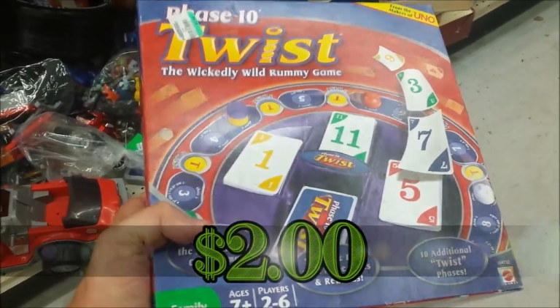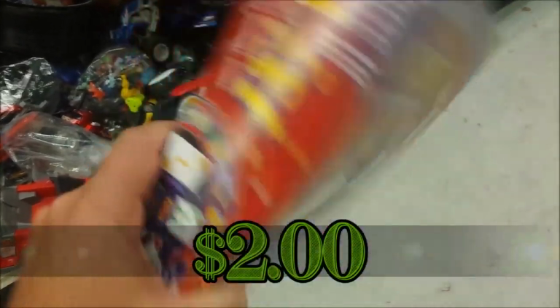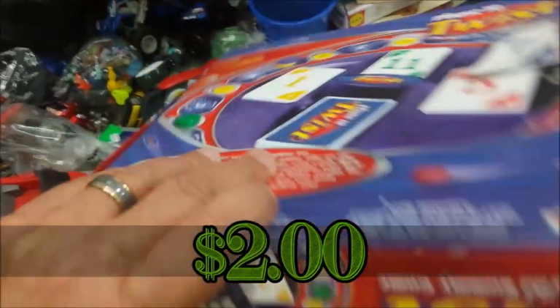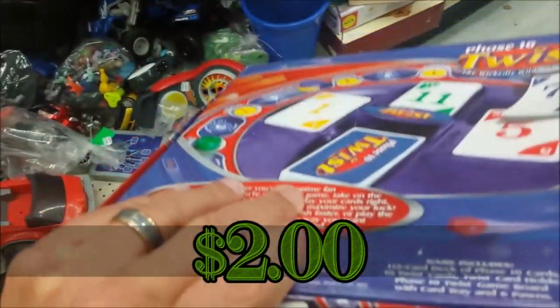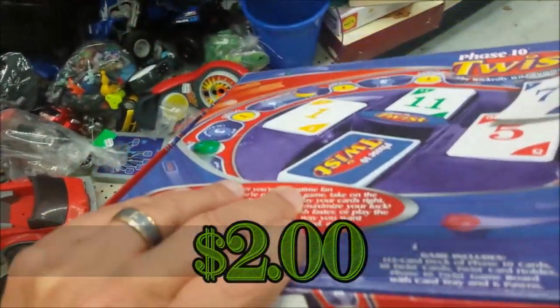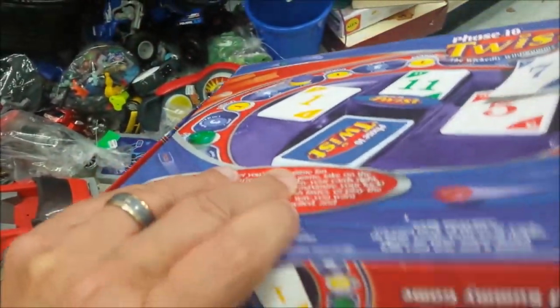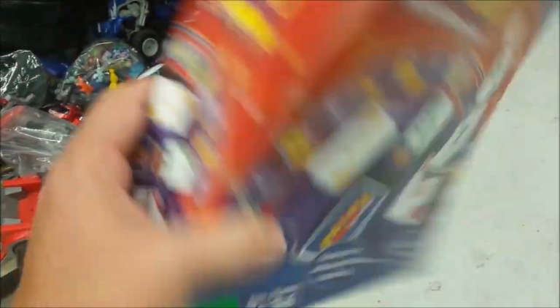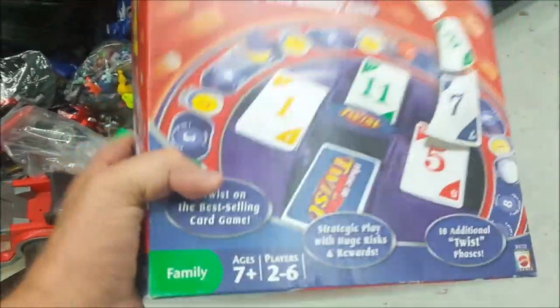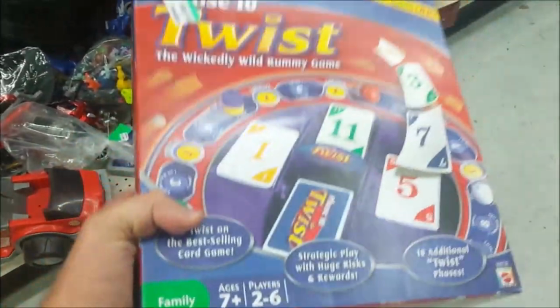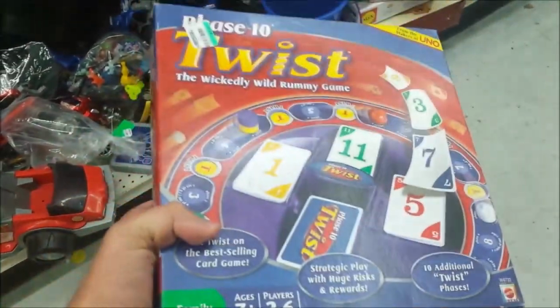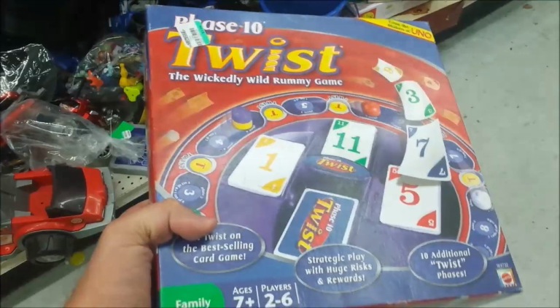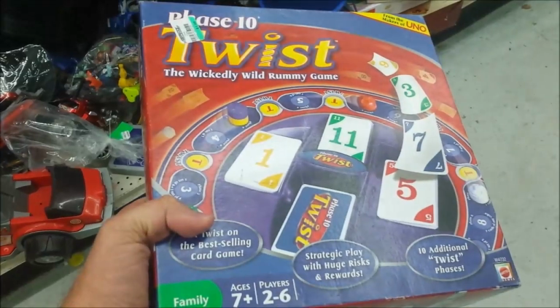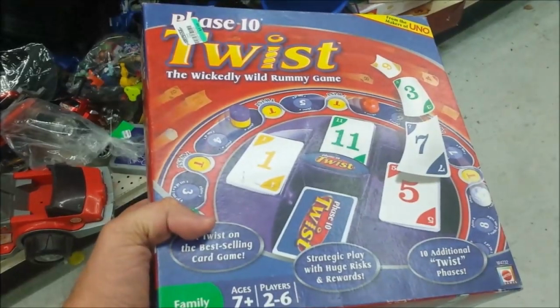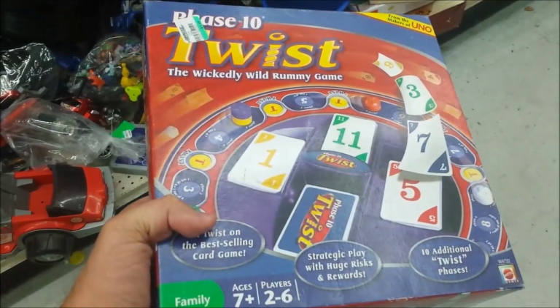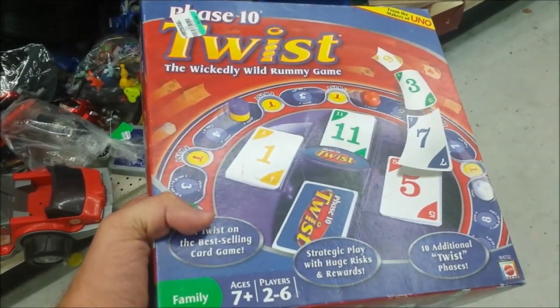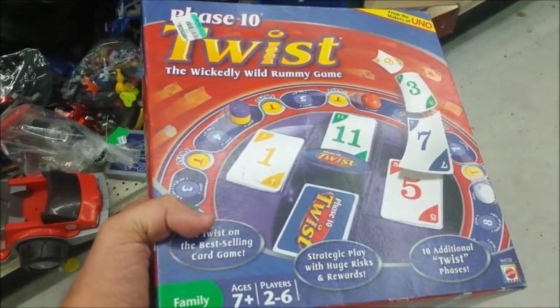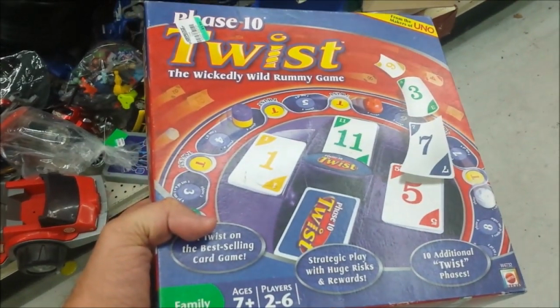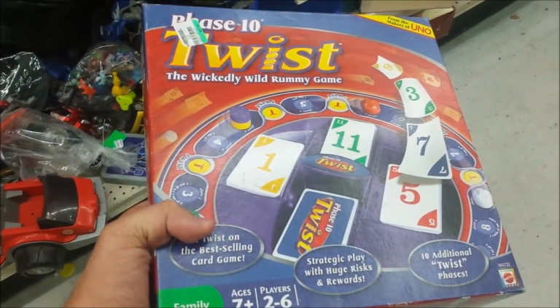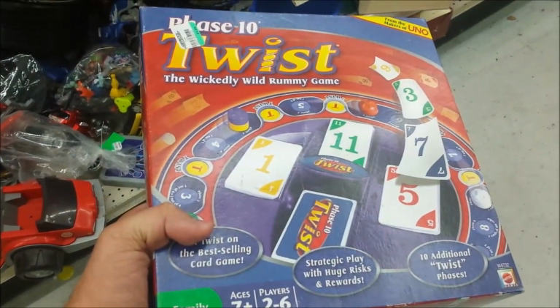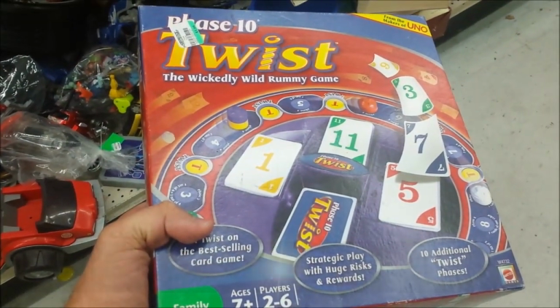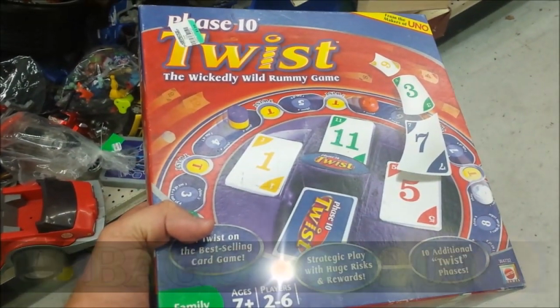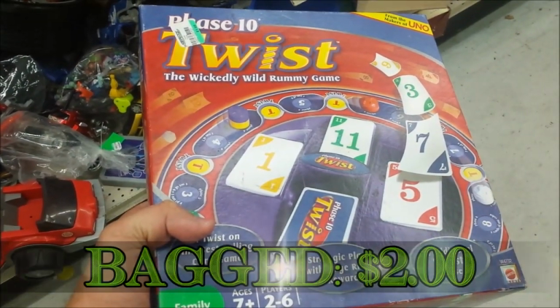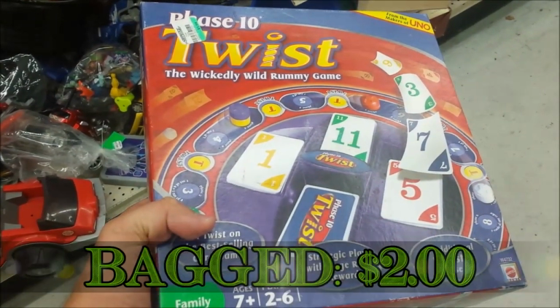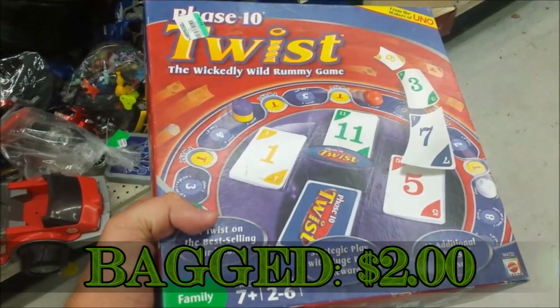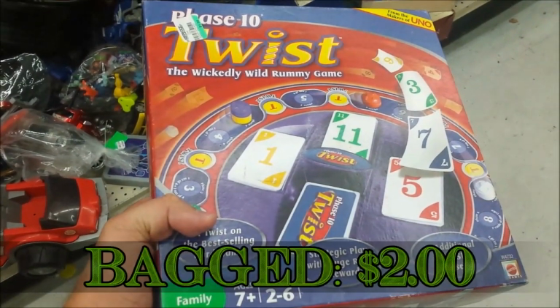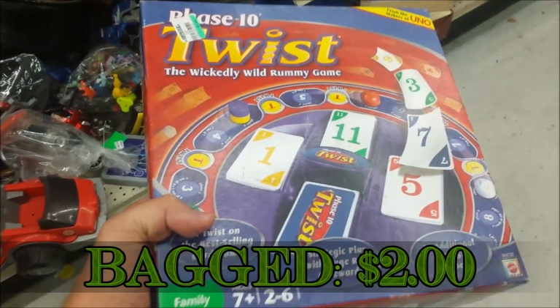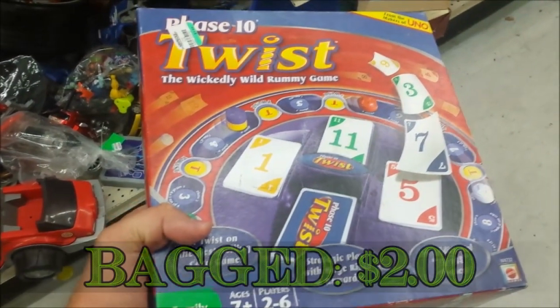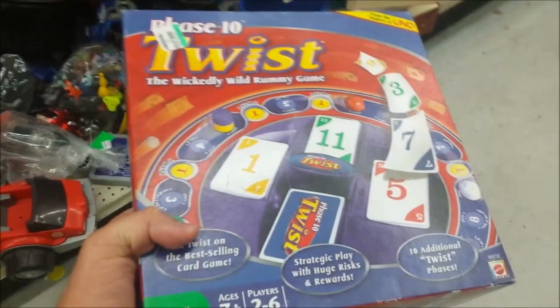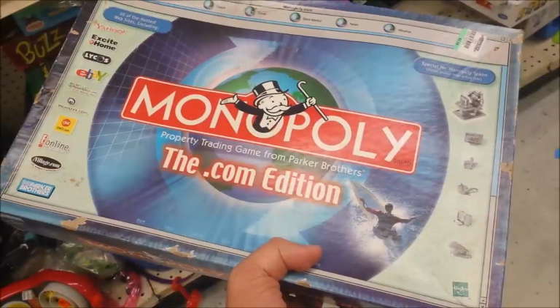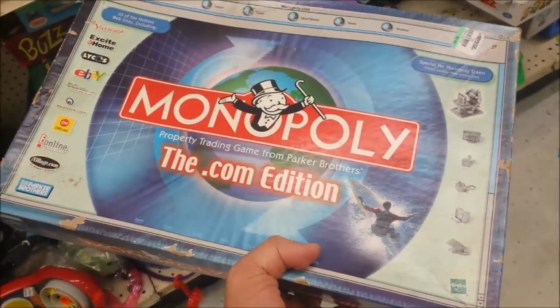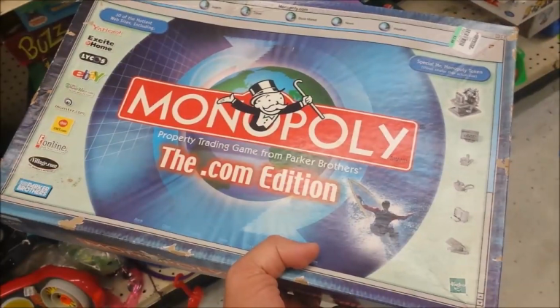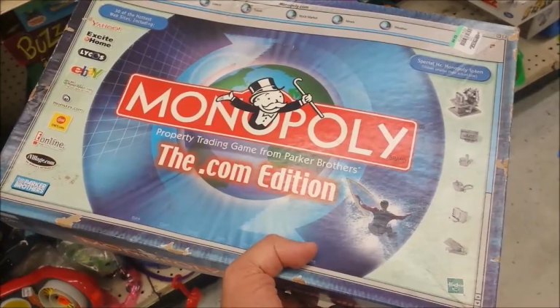Here we have Phase 10 Twist. They don't make this game anymore and it goes for some money on eBay. It's missing the information cards, but I think I can still get some money for it, so I'm going to get it for sure.